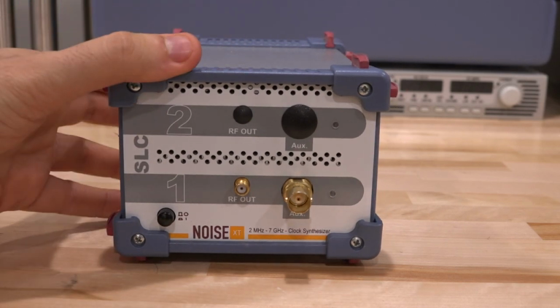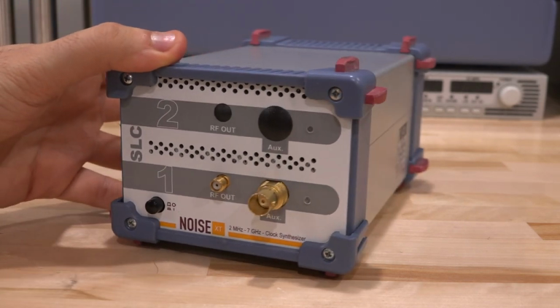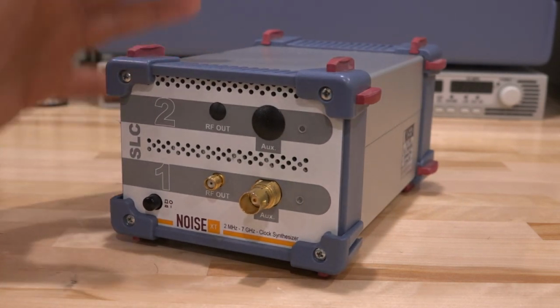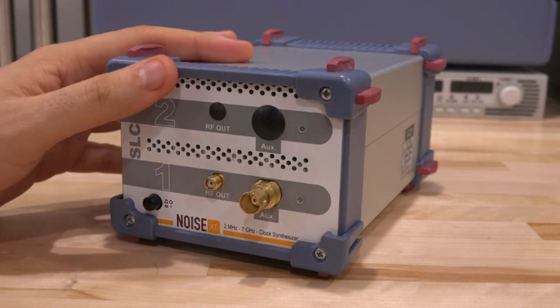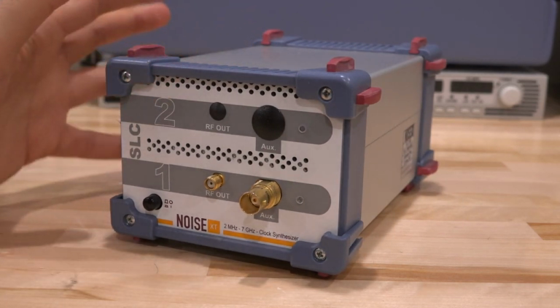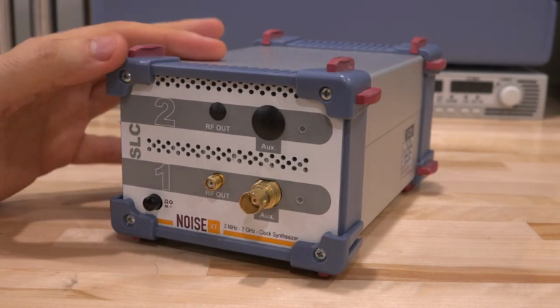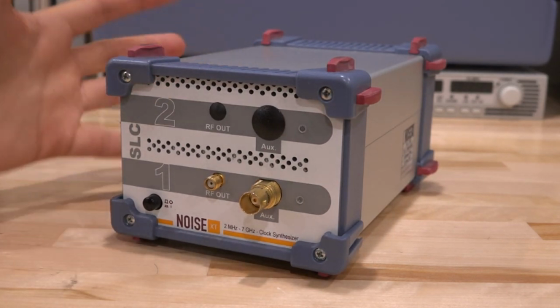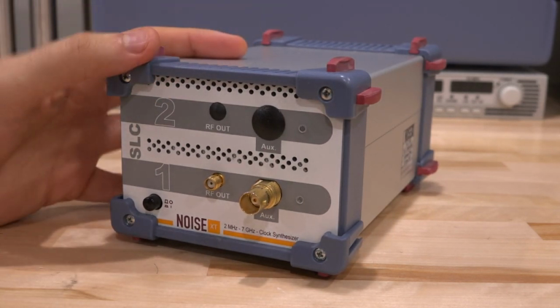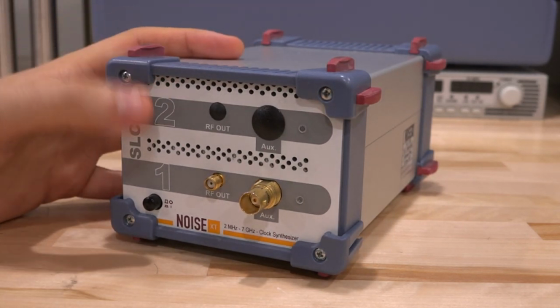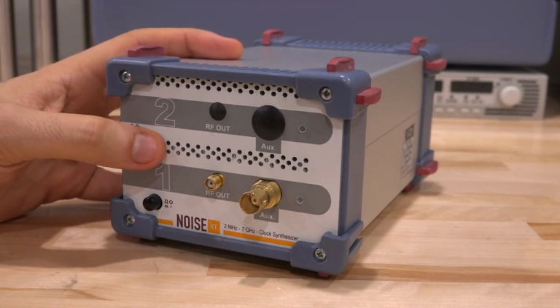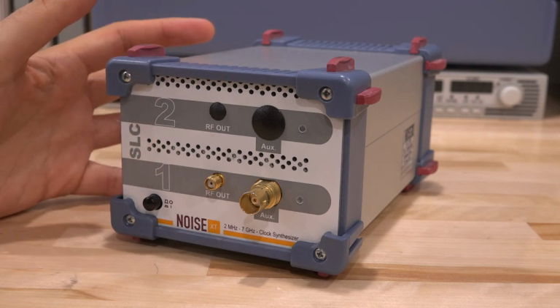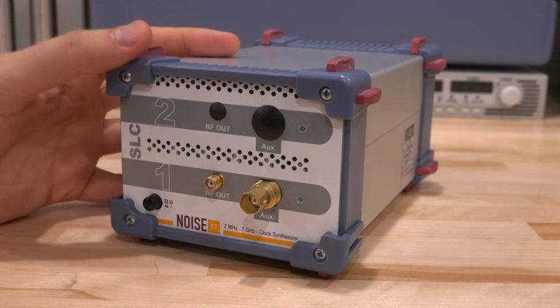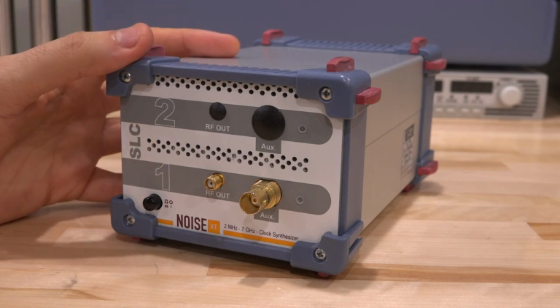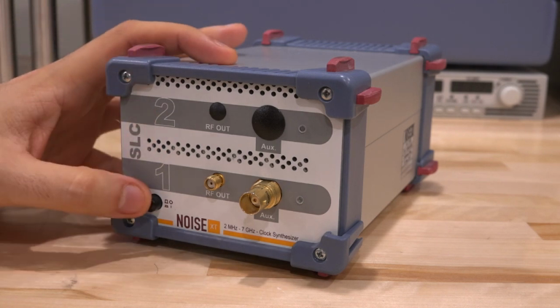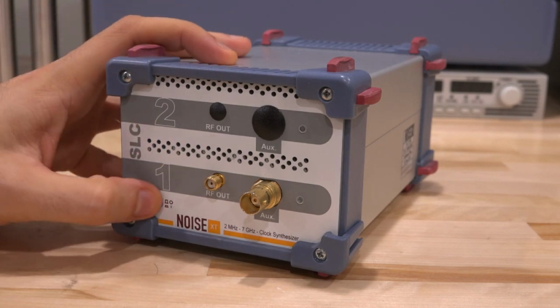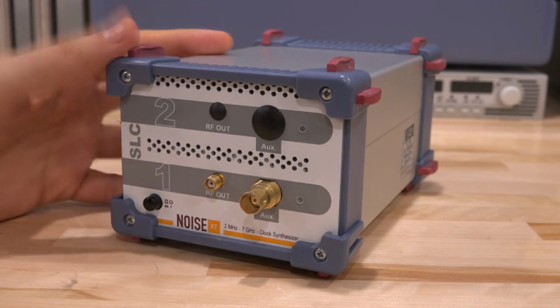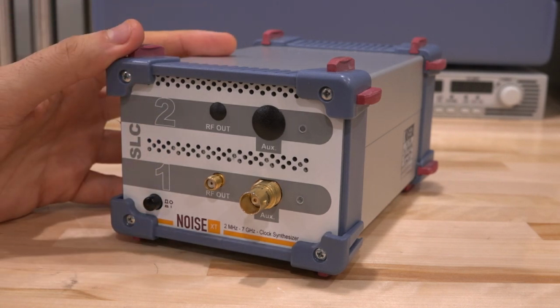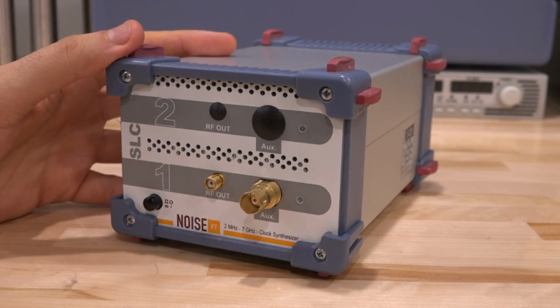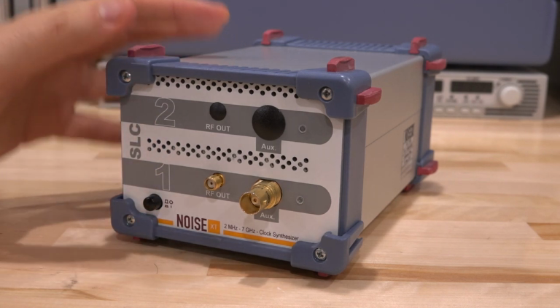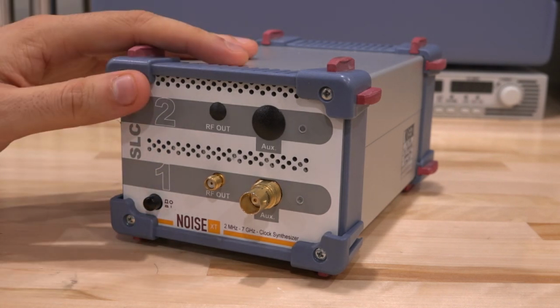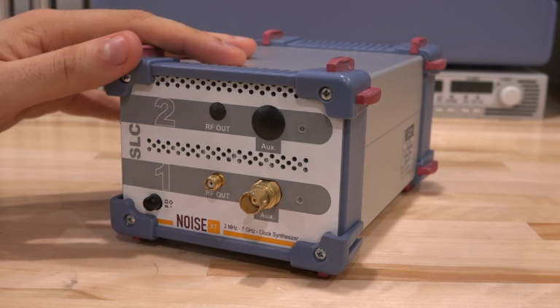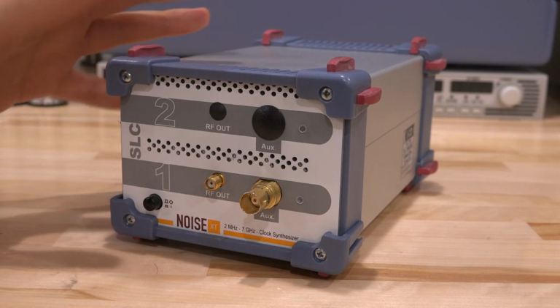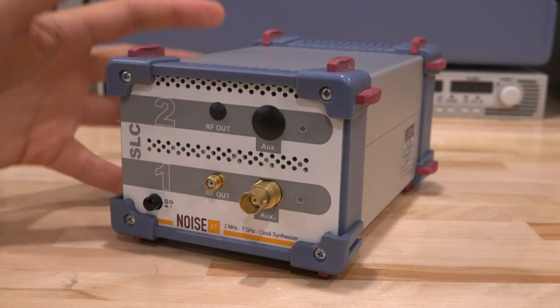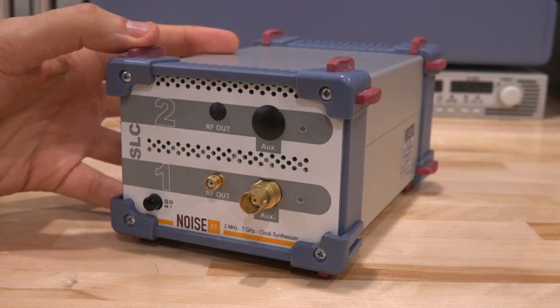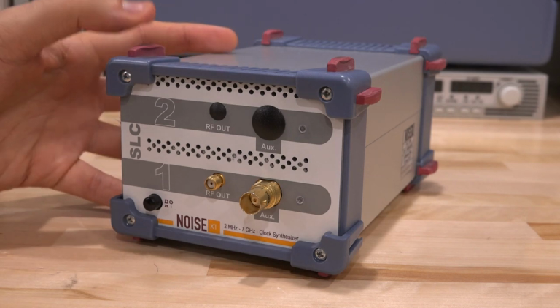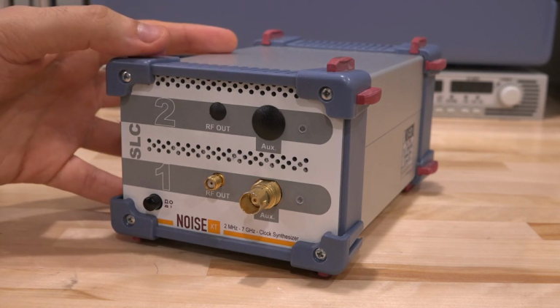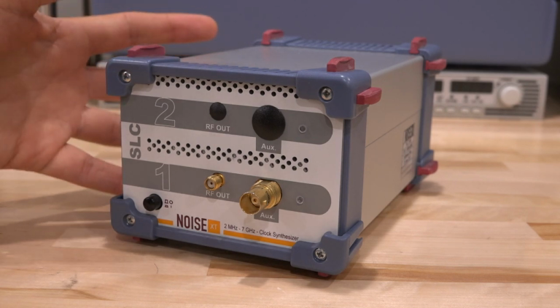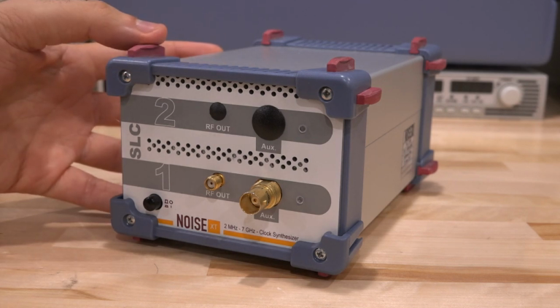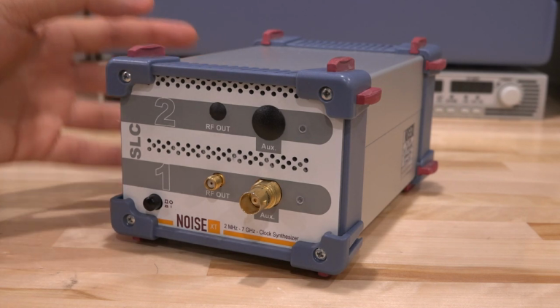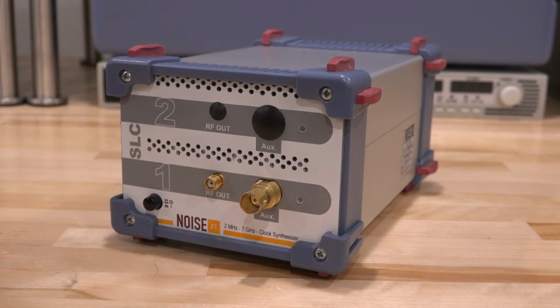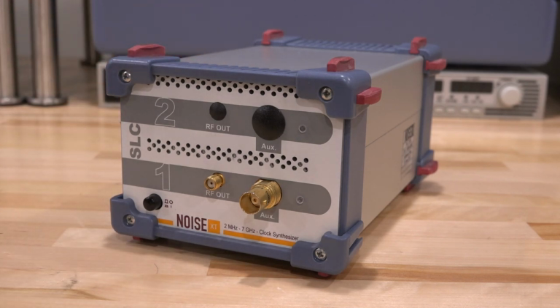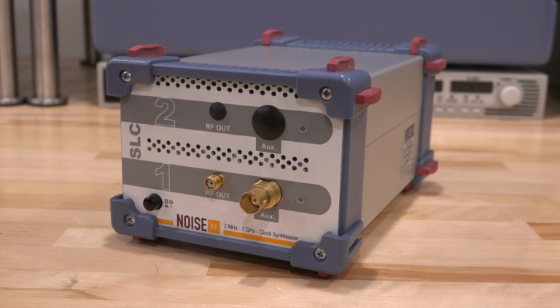I'm a little bit reluctant to turn it on given that it fell off the table, because if there's something wrong with it it's going to probably make it worse. It looks really nice and compact, so let's go ahead and take it apart and see what it looks like on the inside, and then see if we can do some testing before we completely disassemble it.